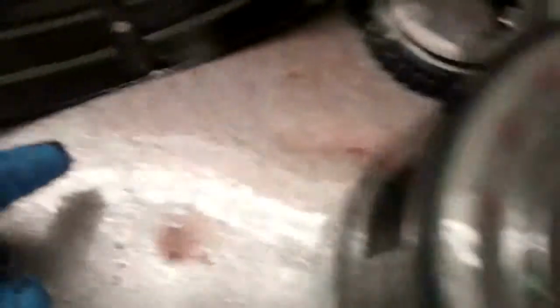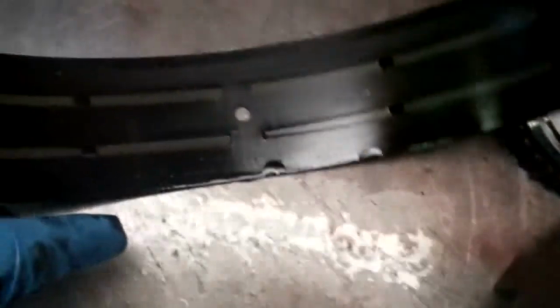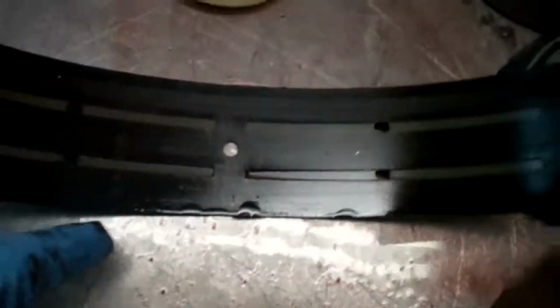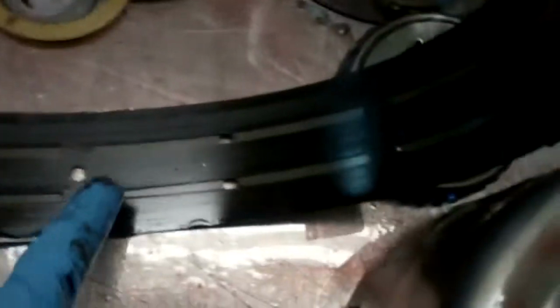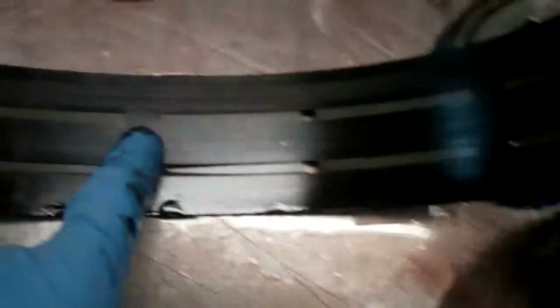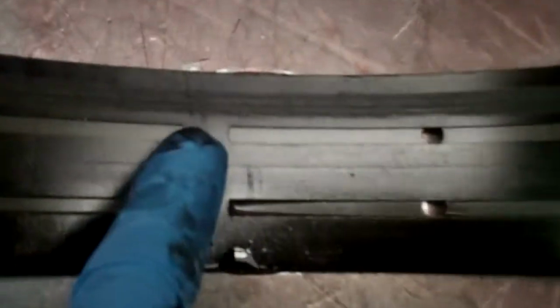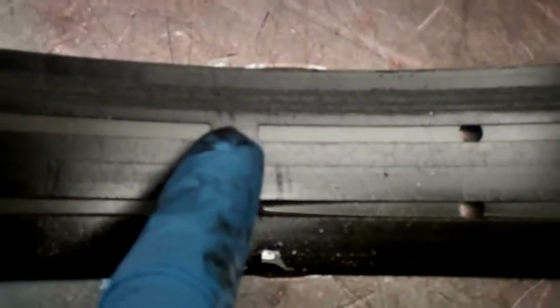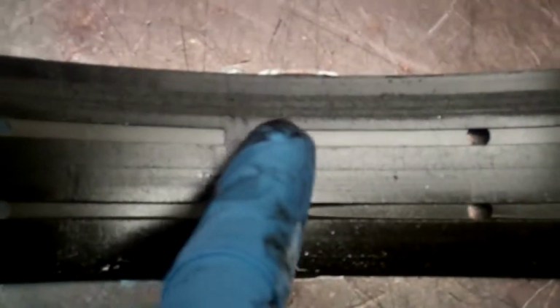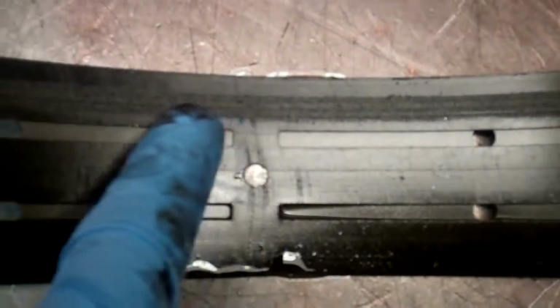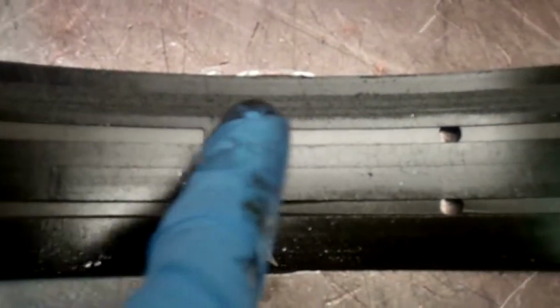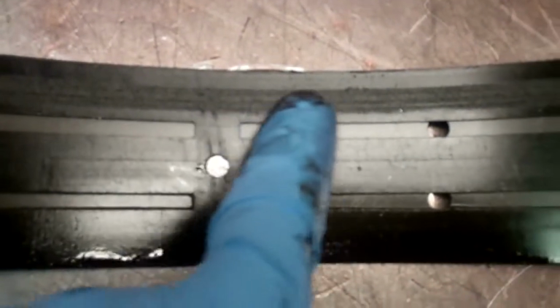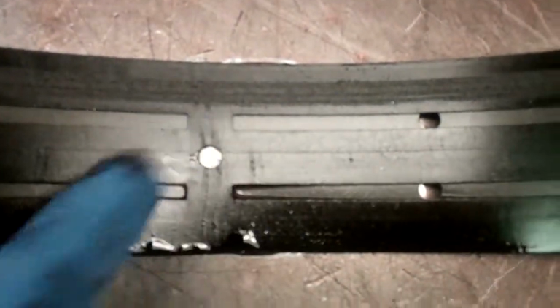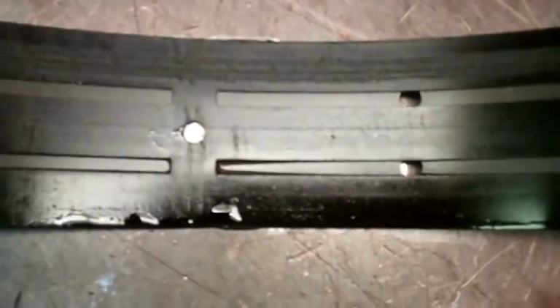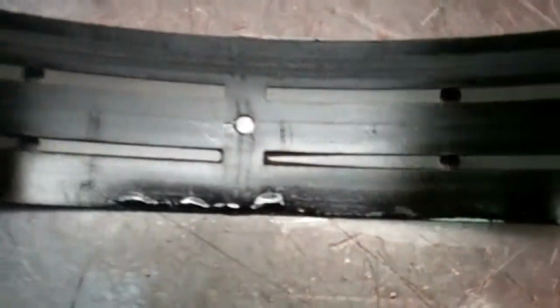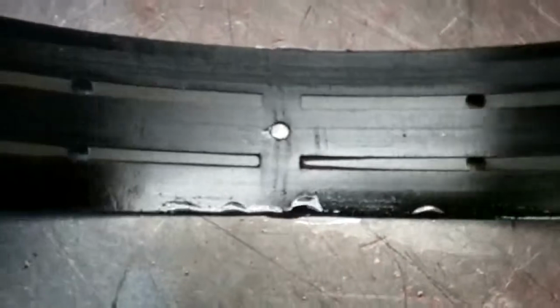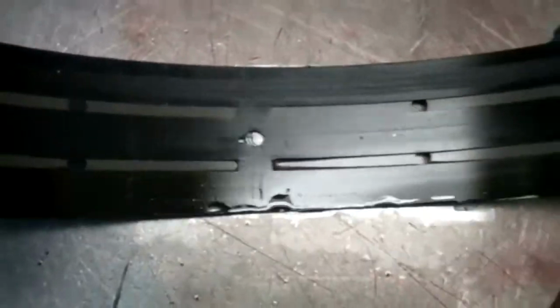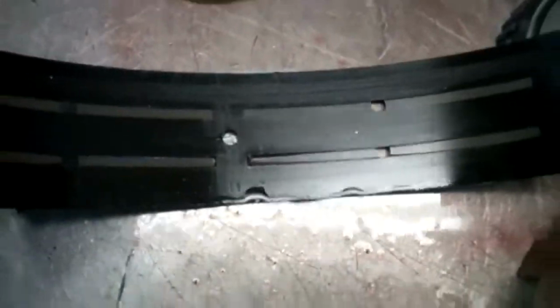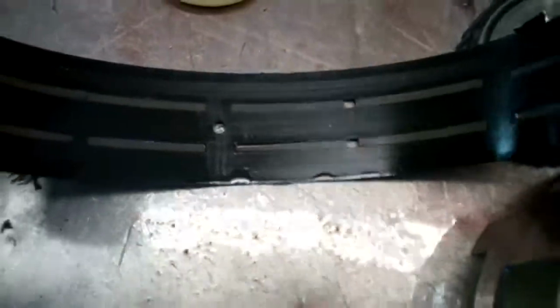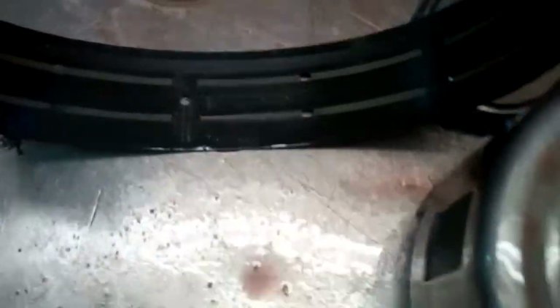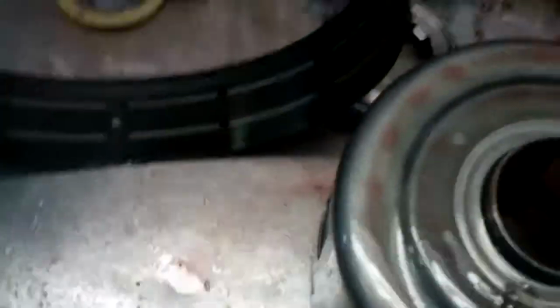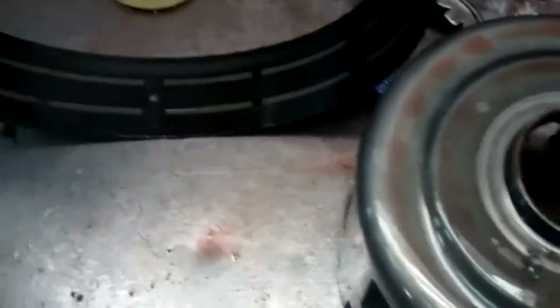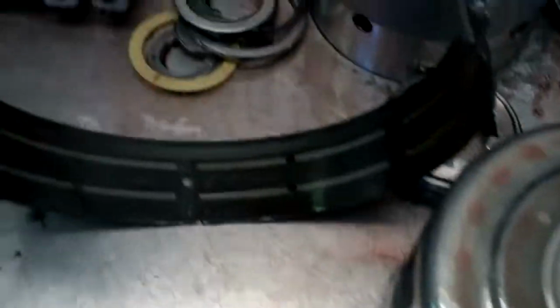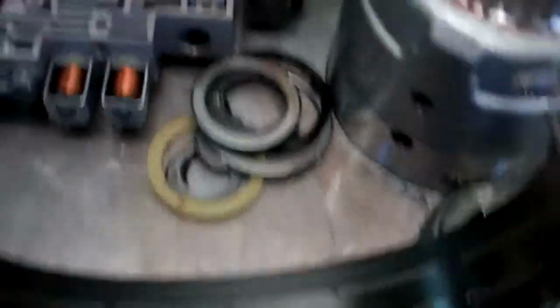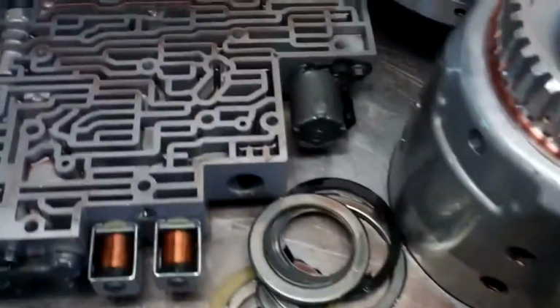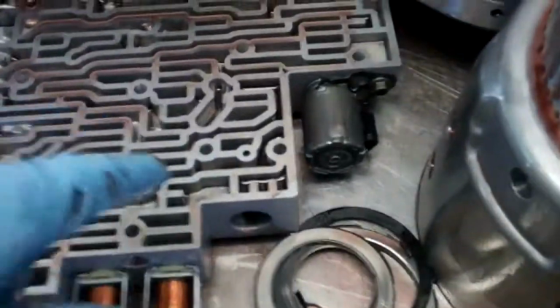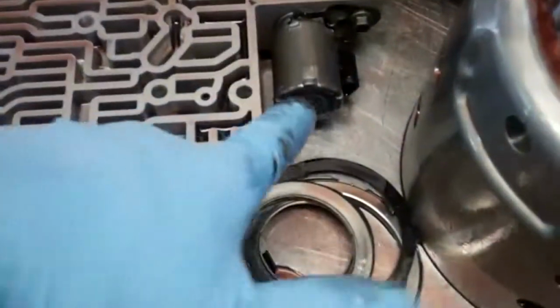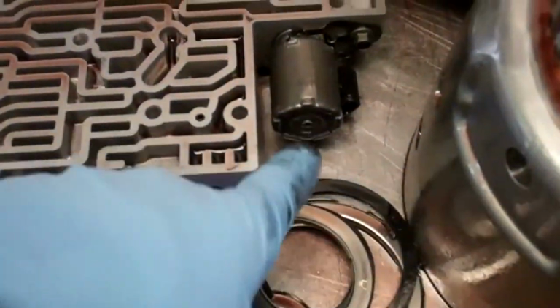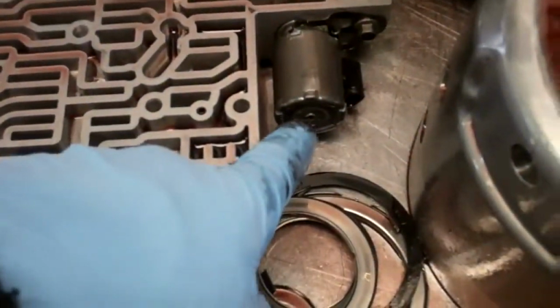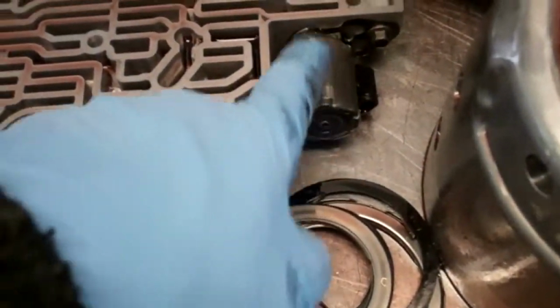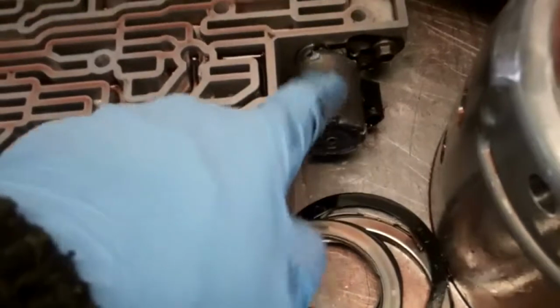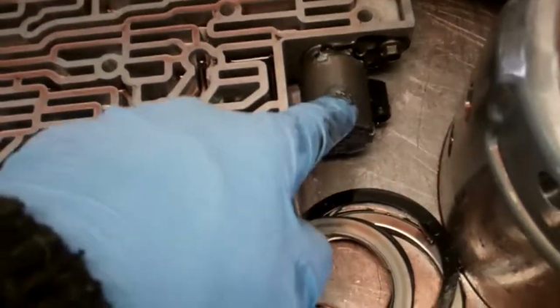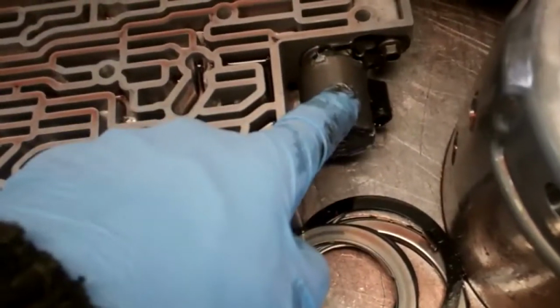And here on your band, you can see the grooves and how bad they are — you're going to need to replace your band. We also need to replace your EPC, electronic pressure control, right here.